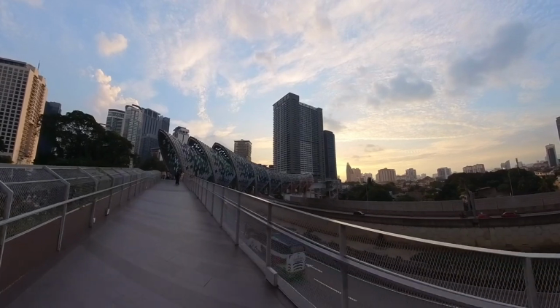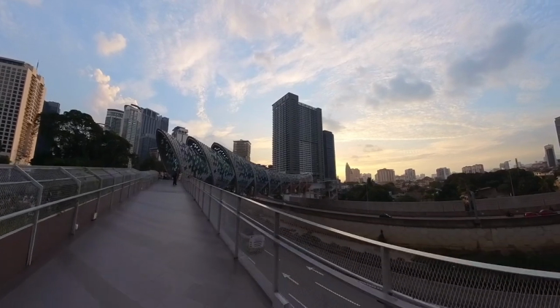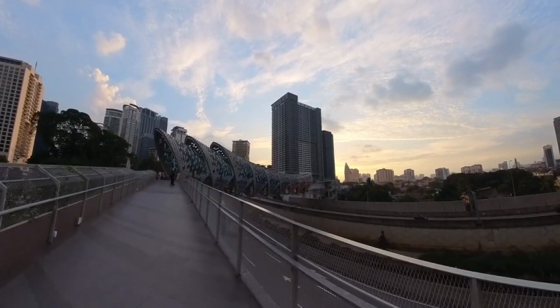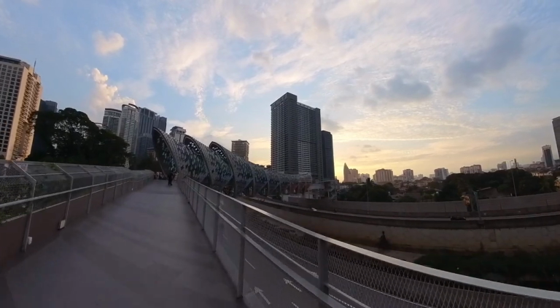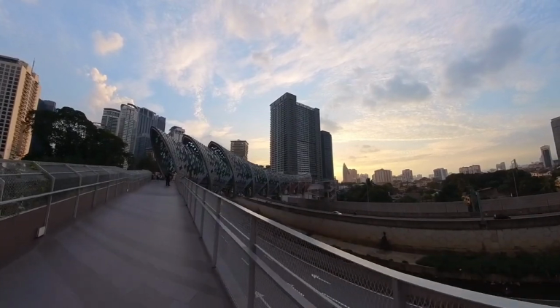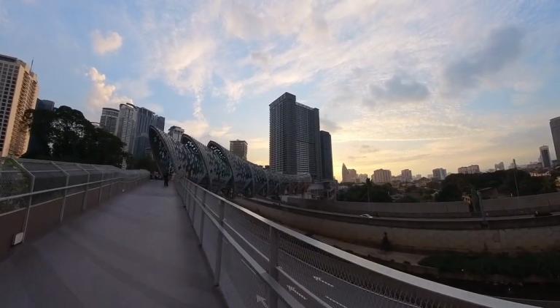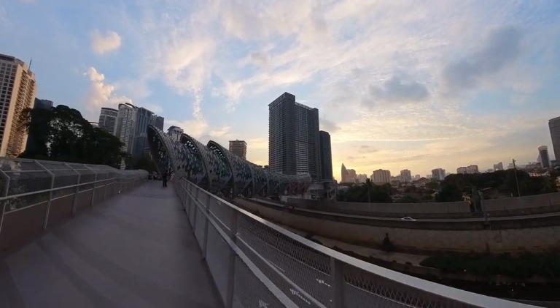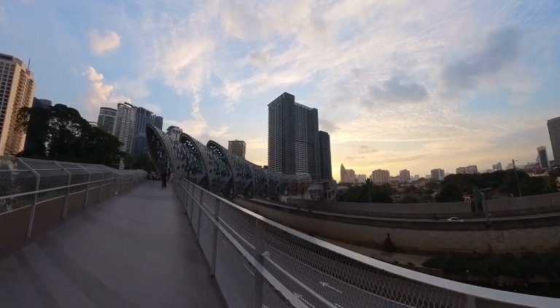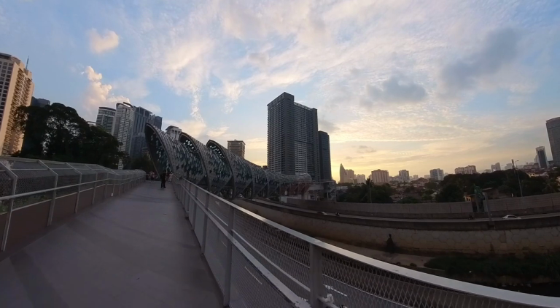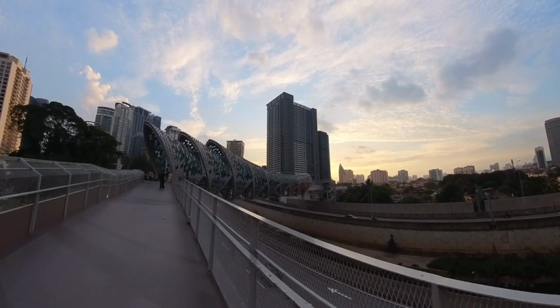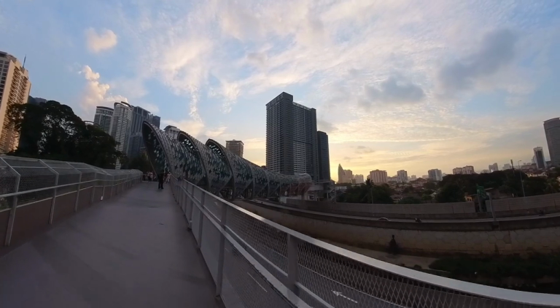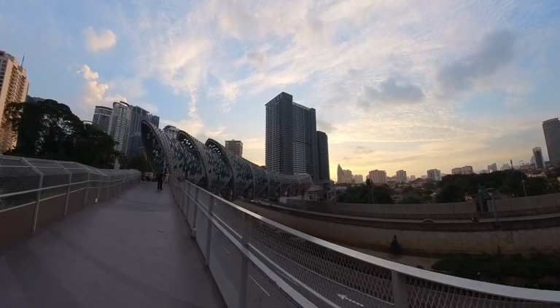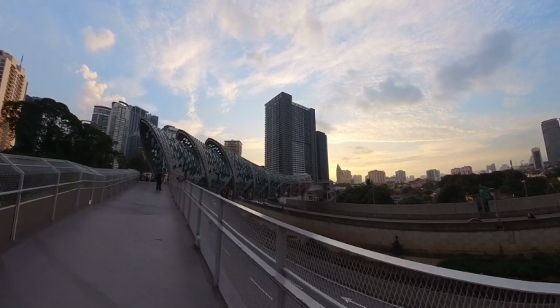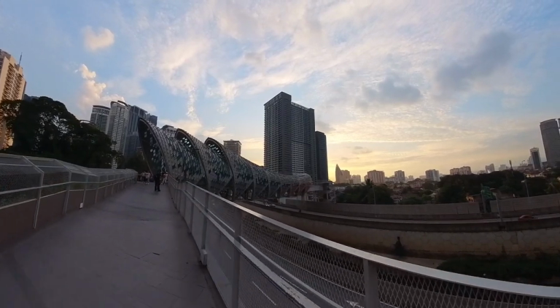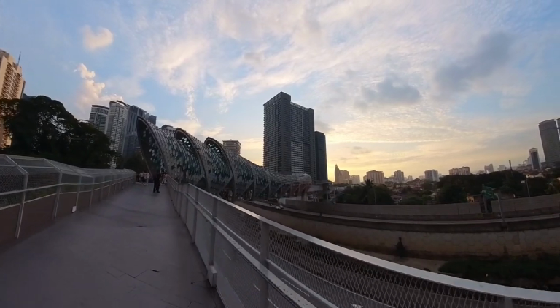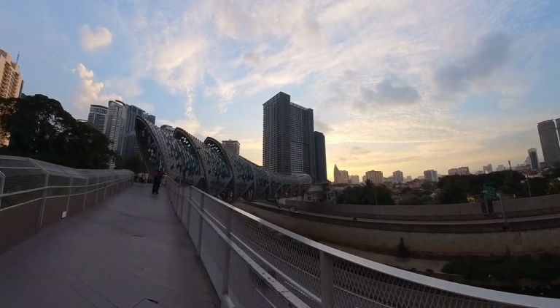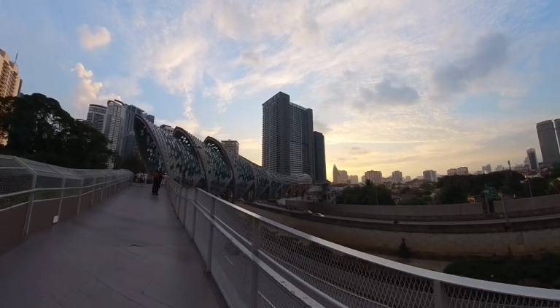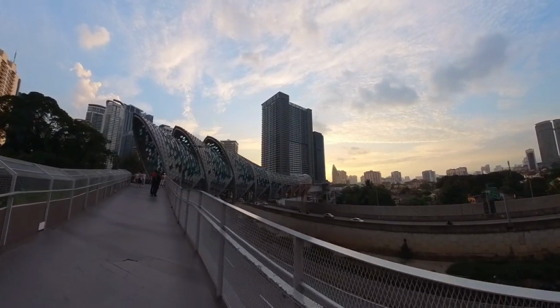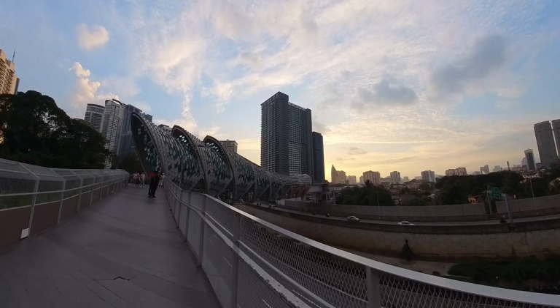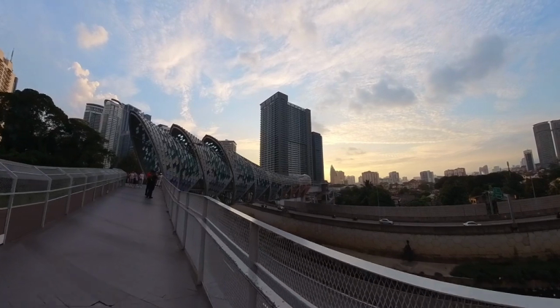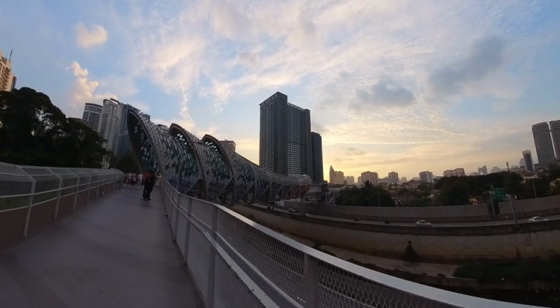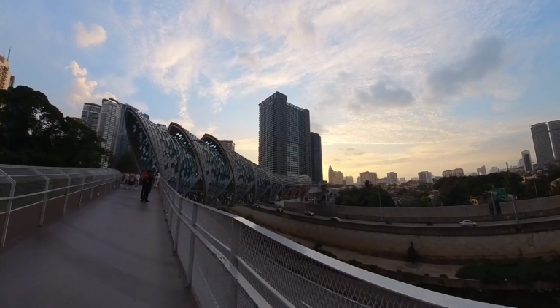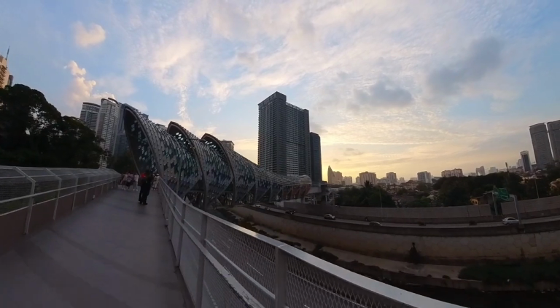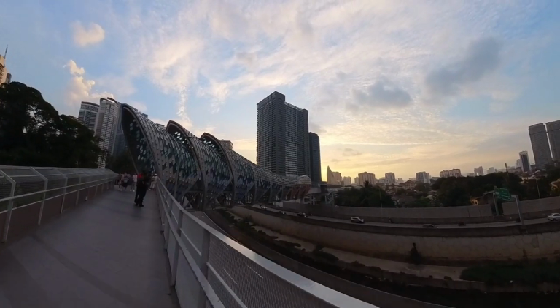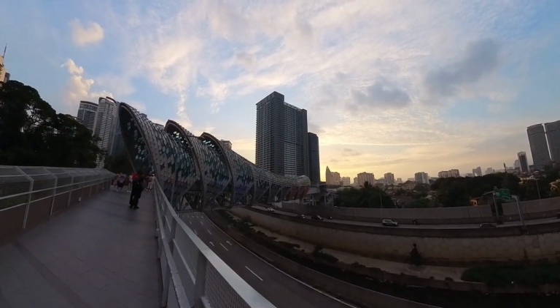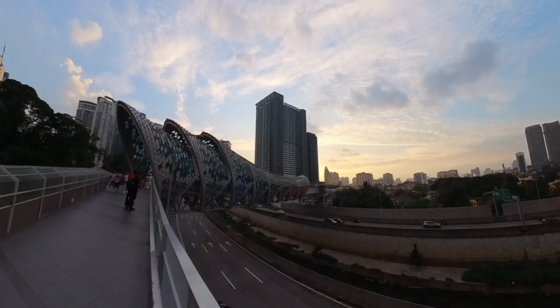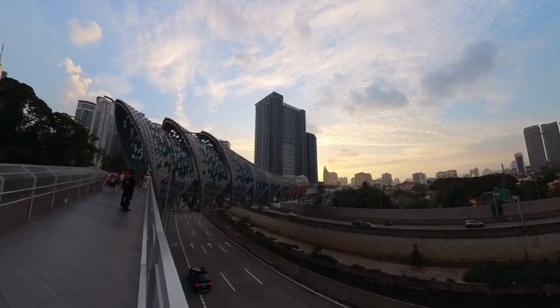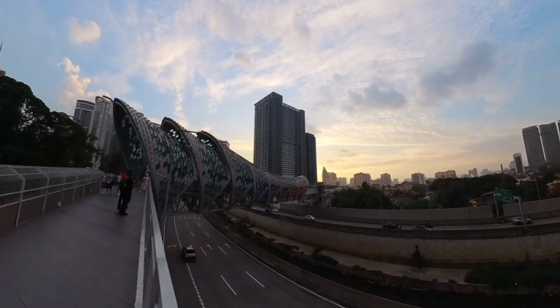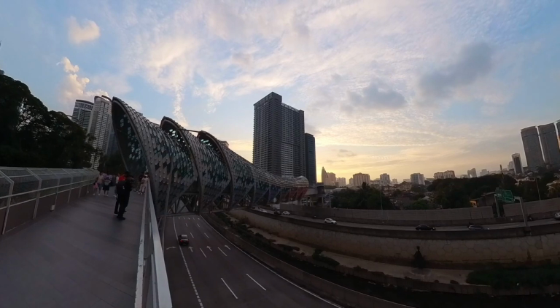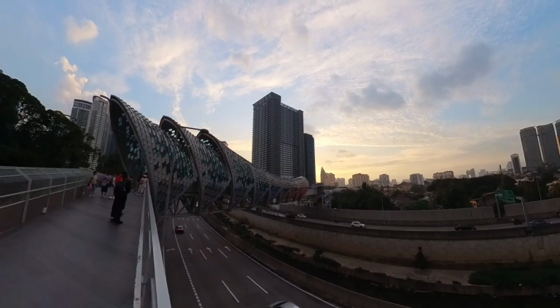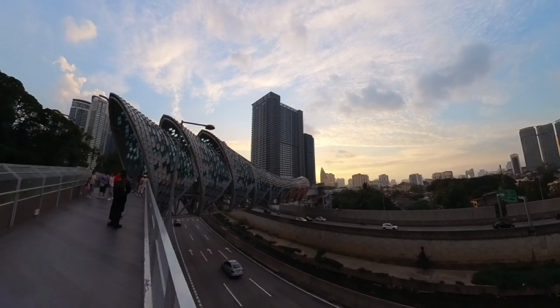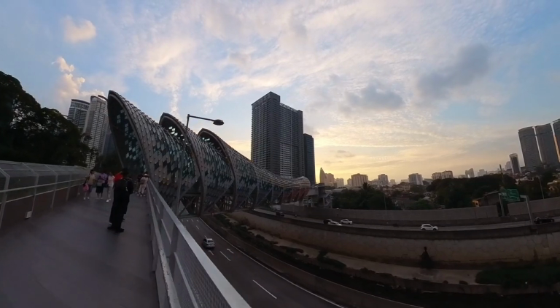It's still bright now, so one can barely see the lights even though they are already on. If one wants to beat the crowd, this is the best time to come, as there will be many people from big tour groups arriving here after 8 p.m. There will be two platforms from each end for tourists to take photos.